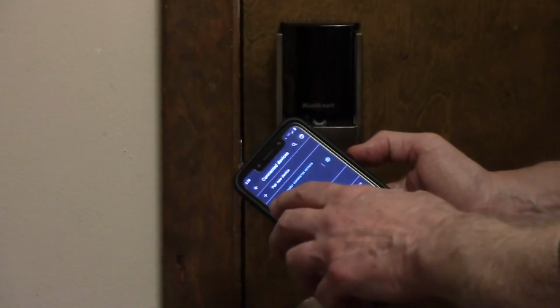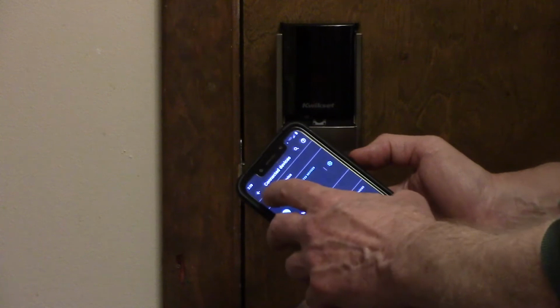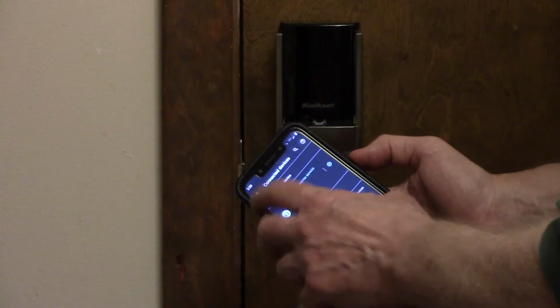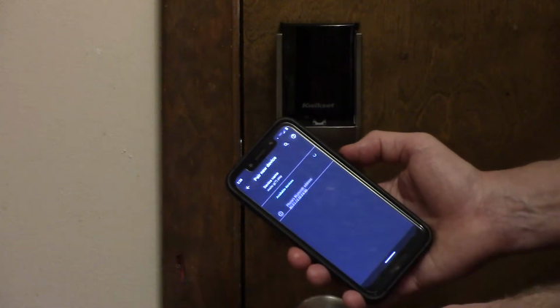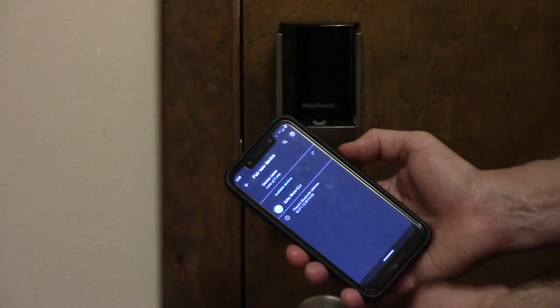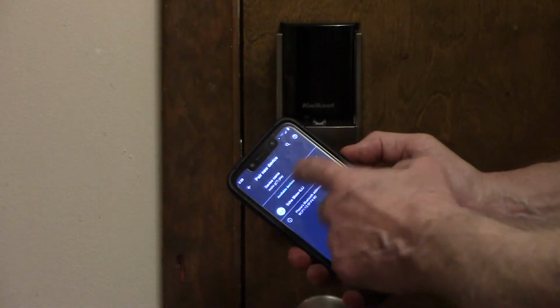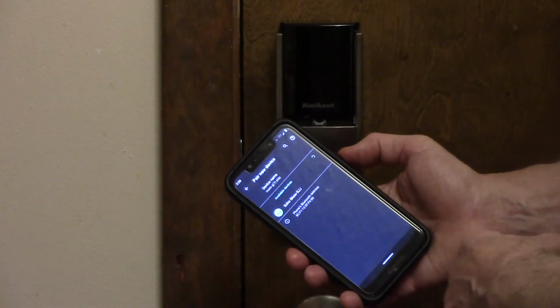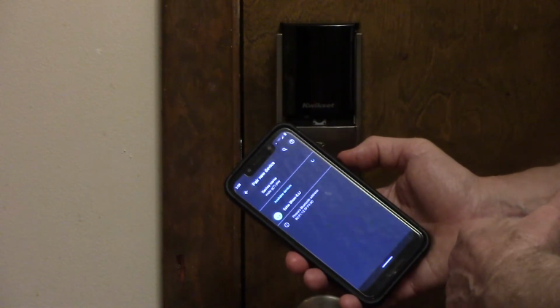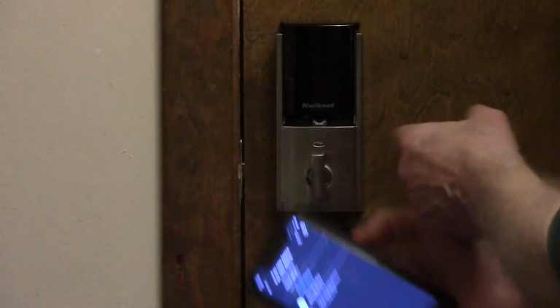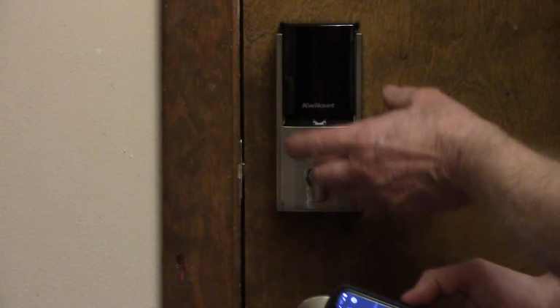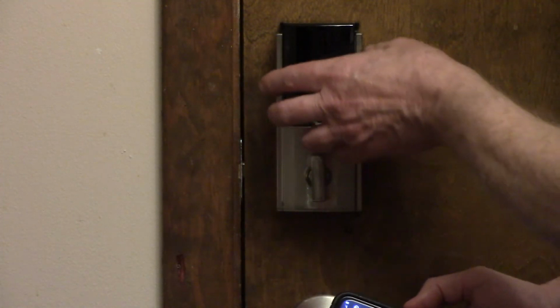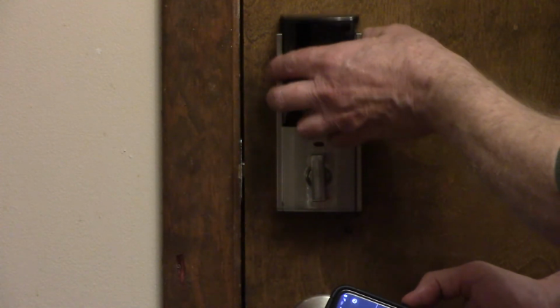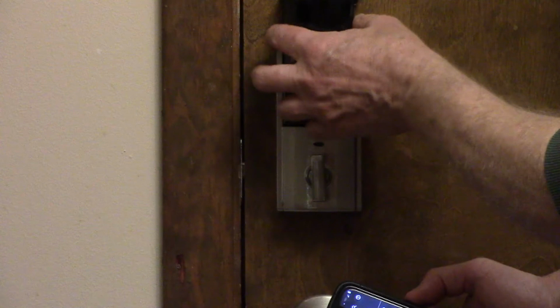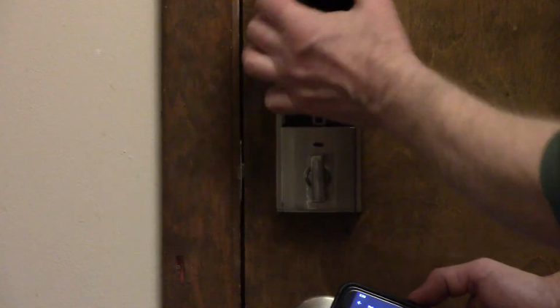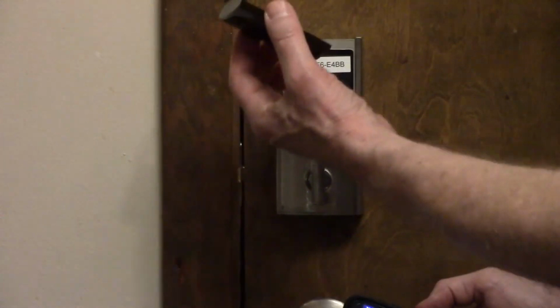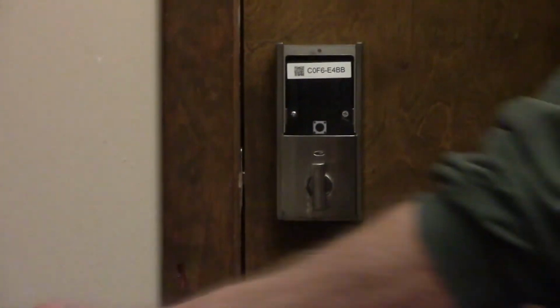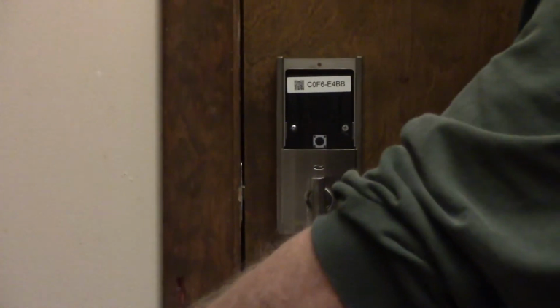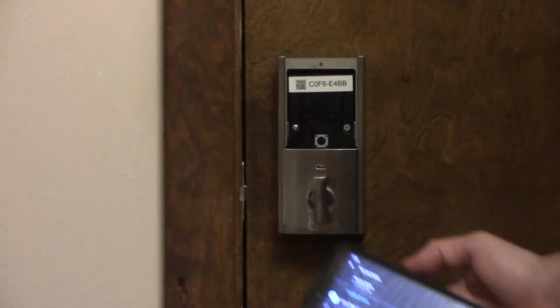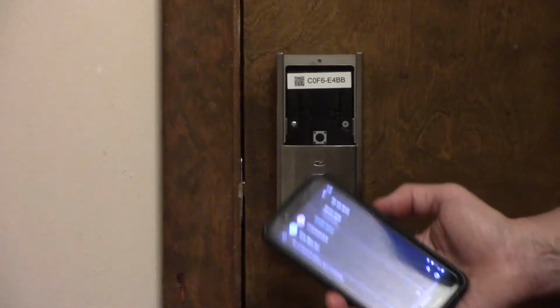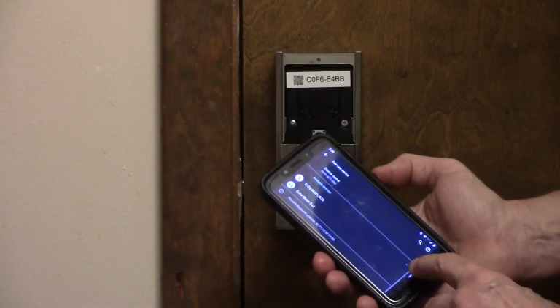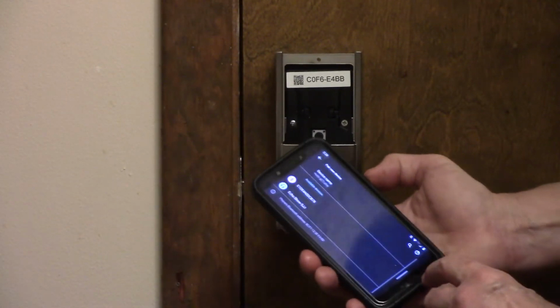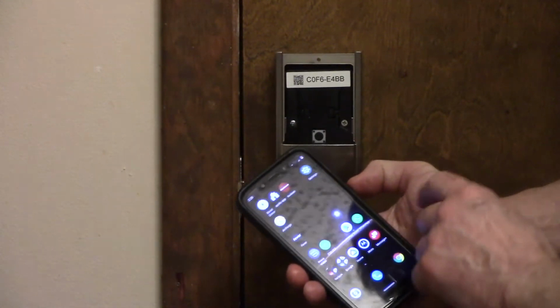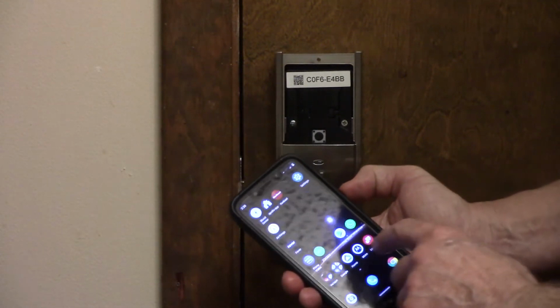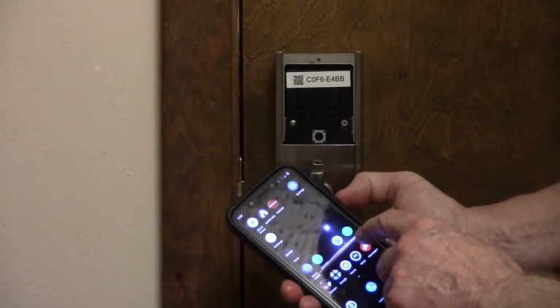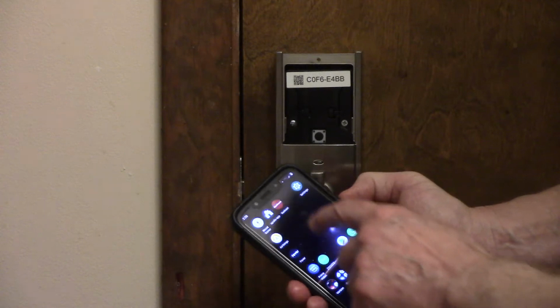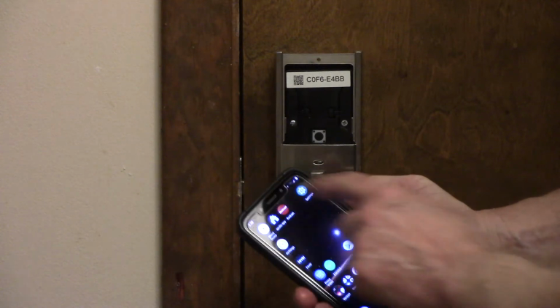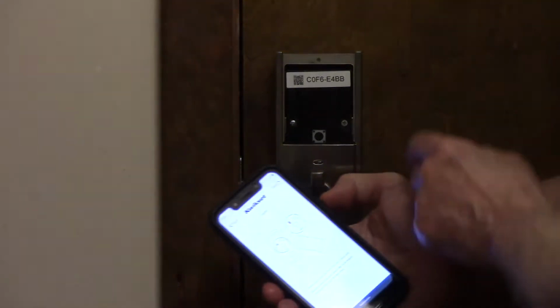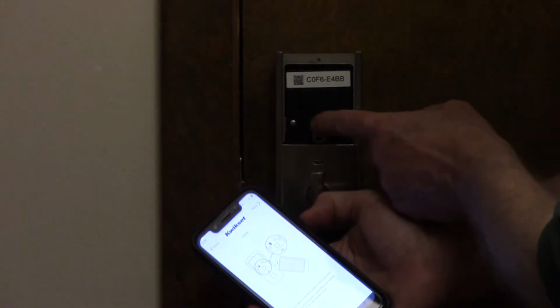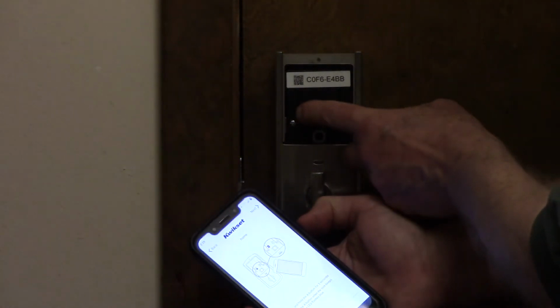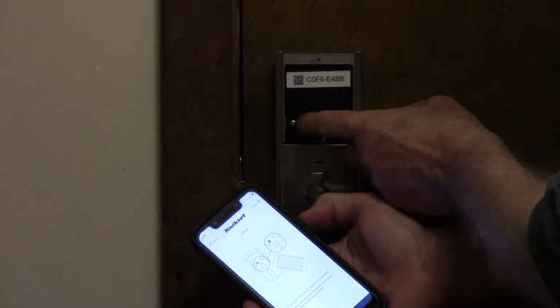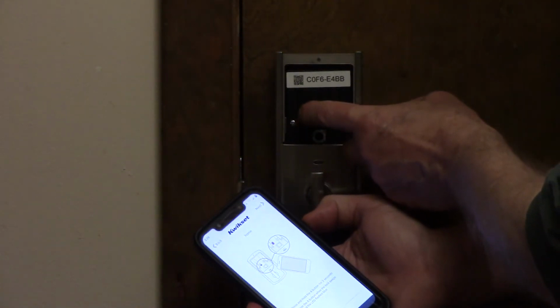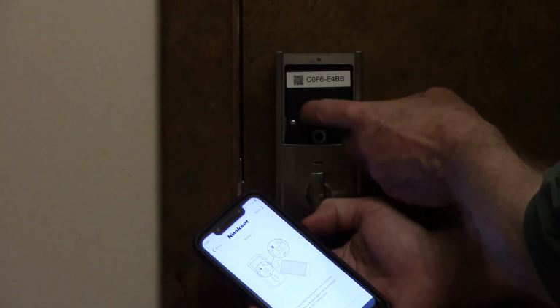Go to the Bluetooth on your phone and press Pair with a new device. You're going to remove the plastic cover from the deadbolt, and you're going to hold down the A button for three seconds.